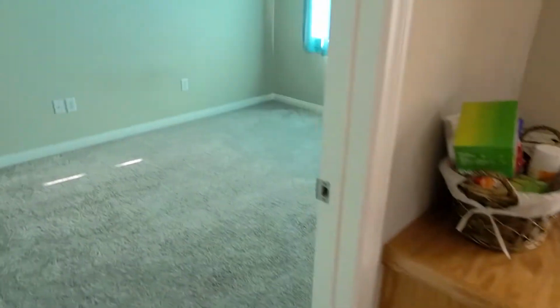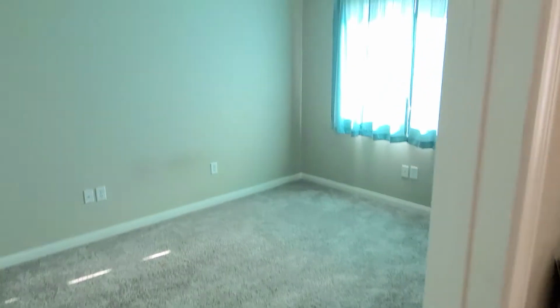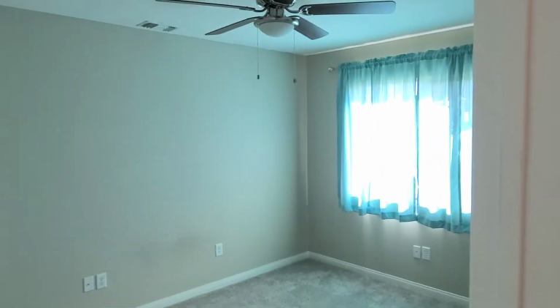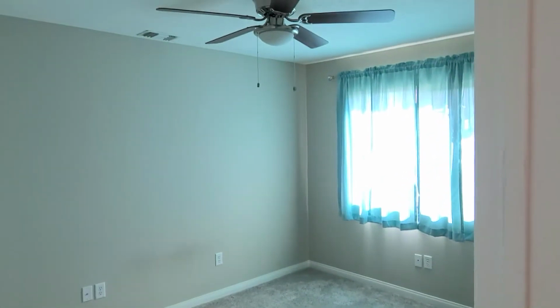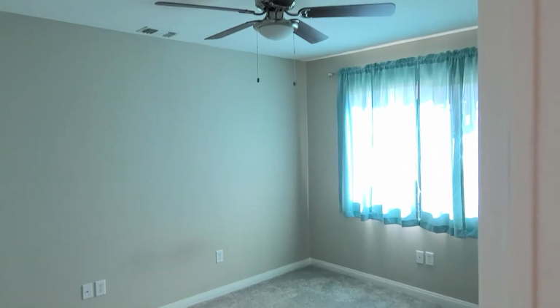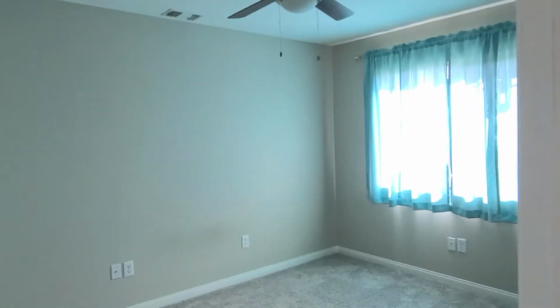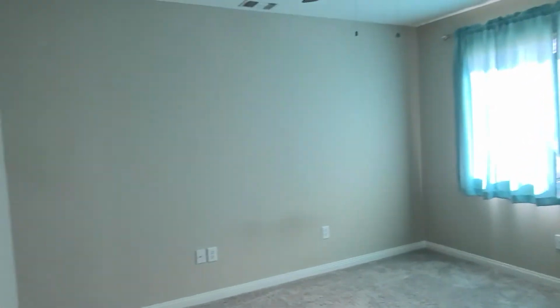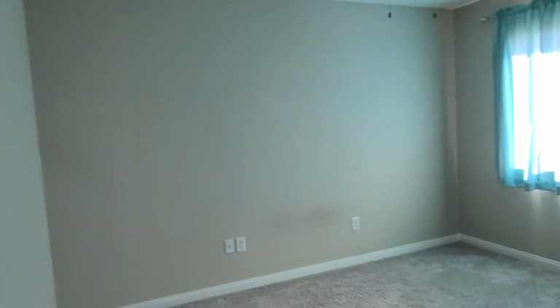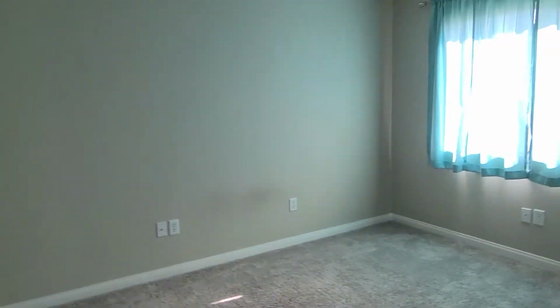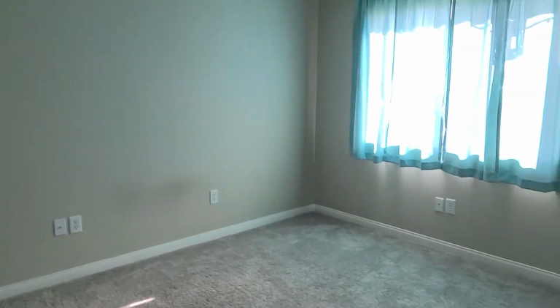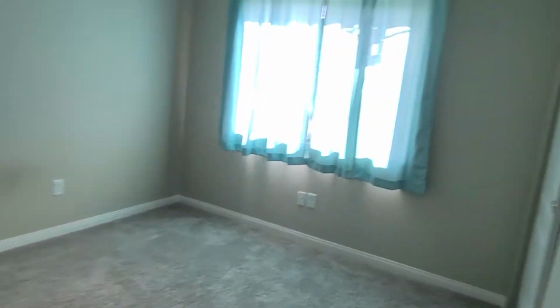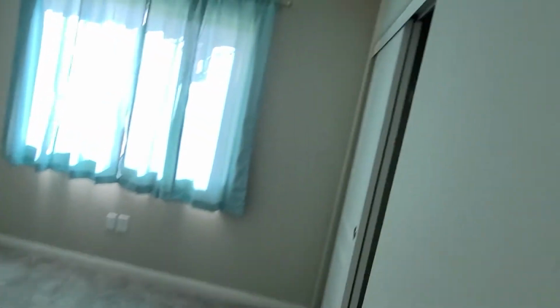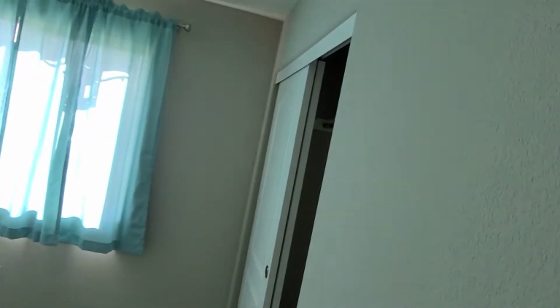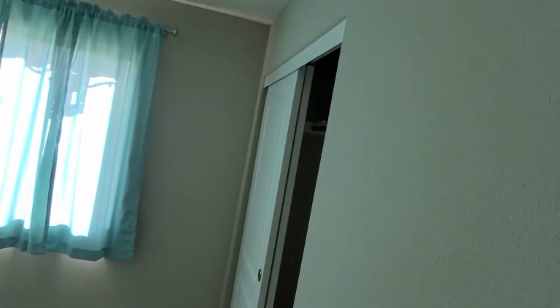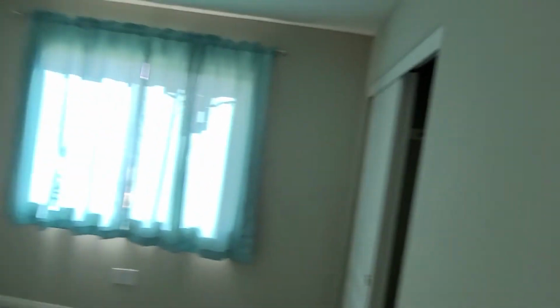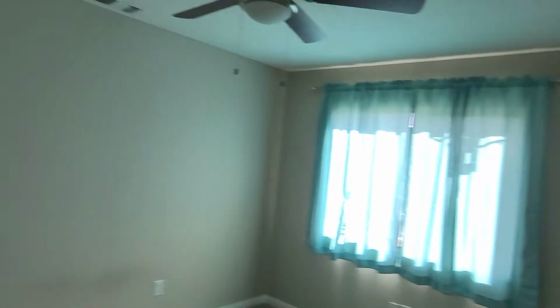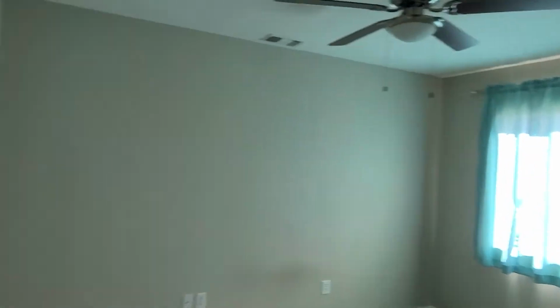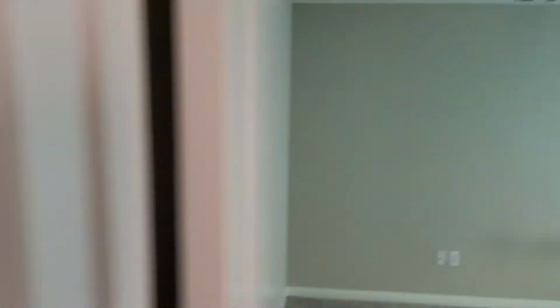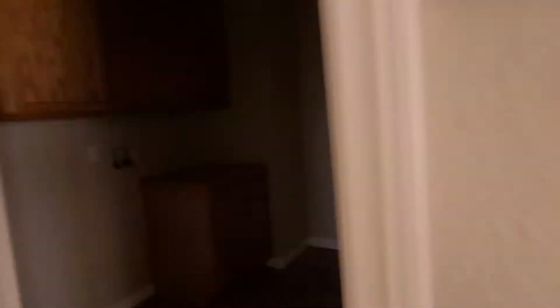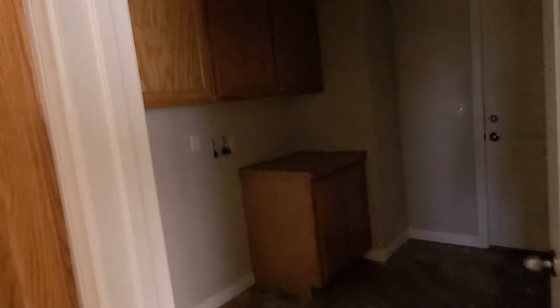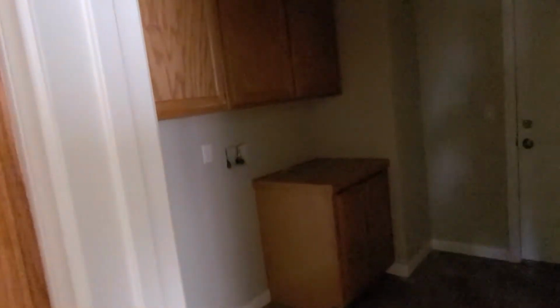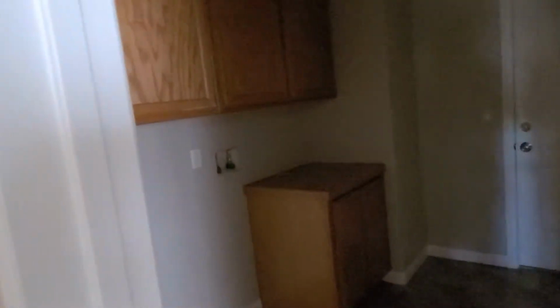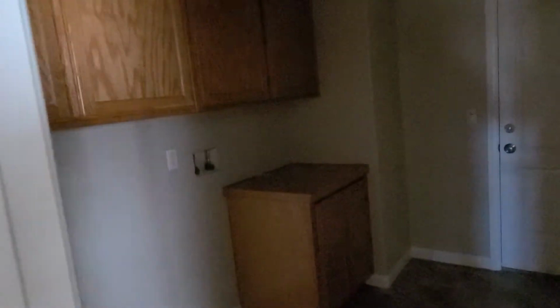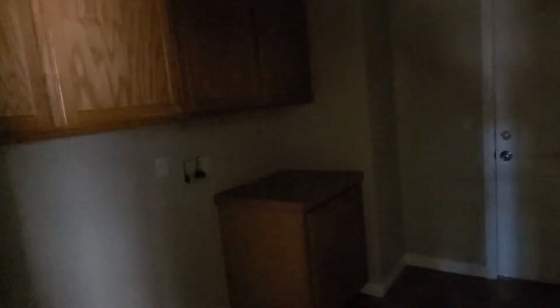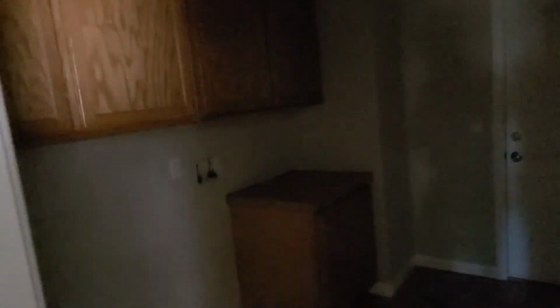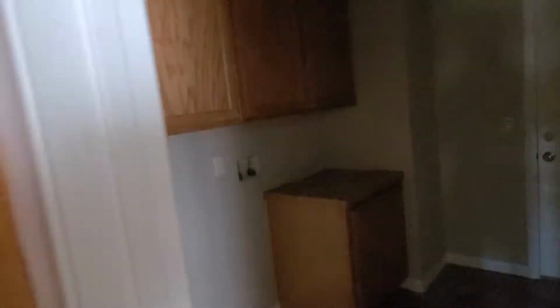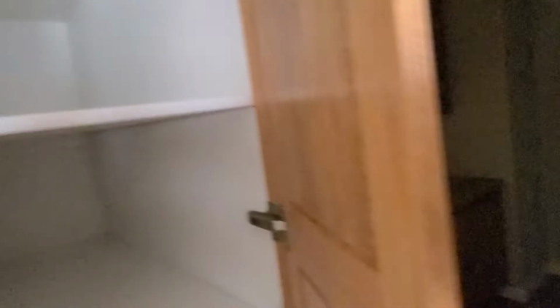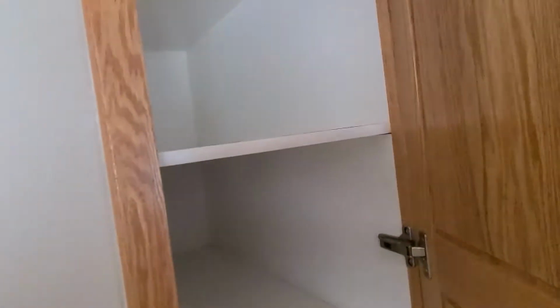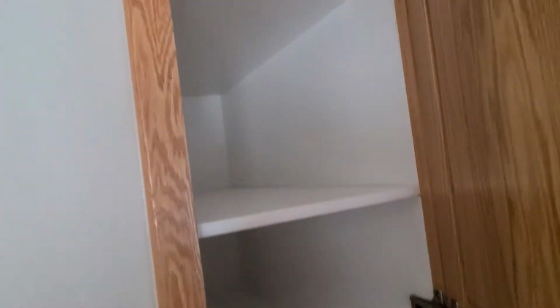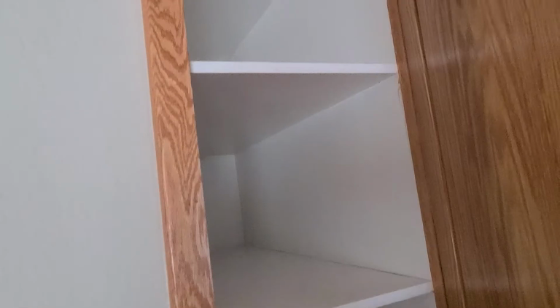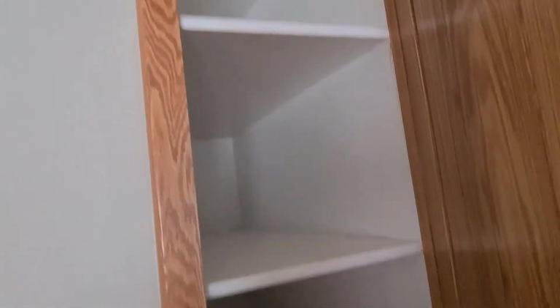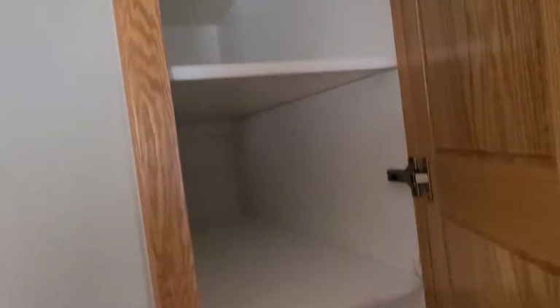Got a bedroom down here. Closet. Washroom. Oh, pretty deep little closet right here.